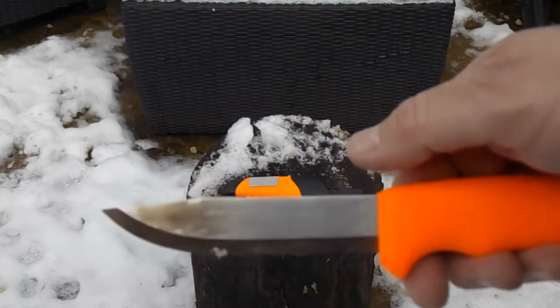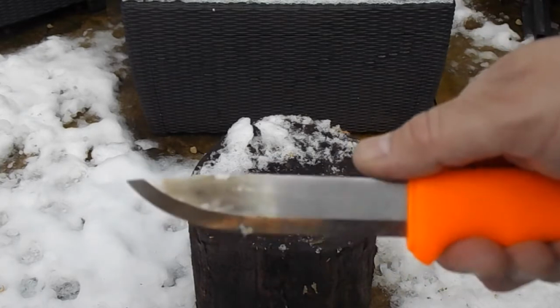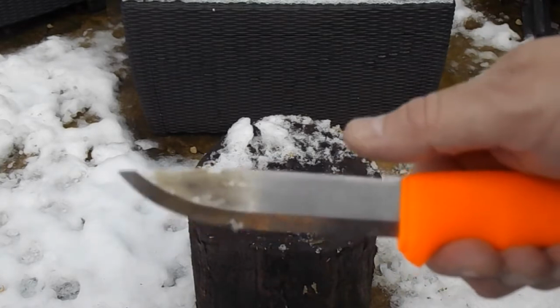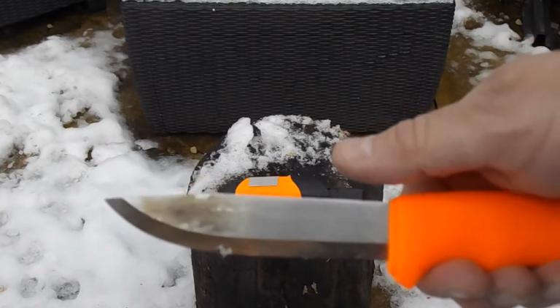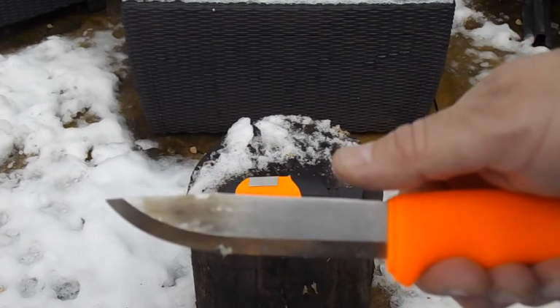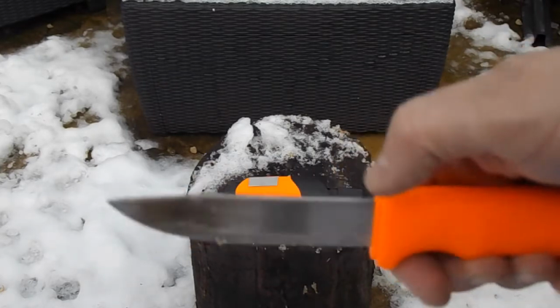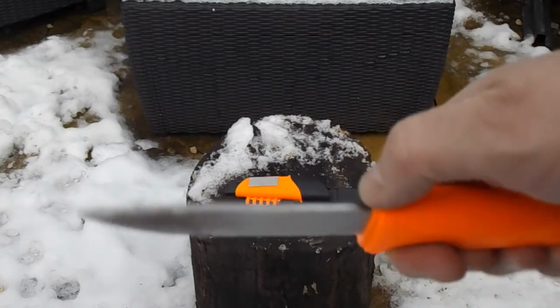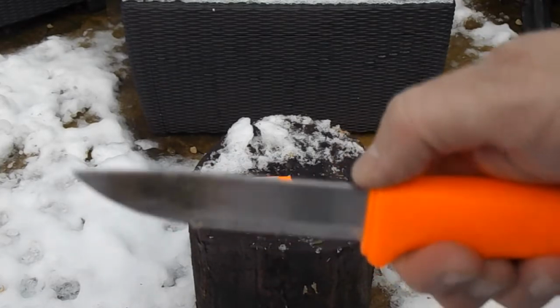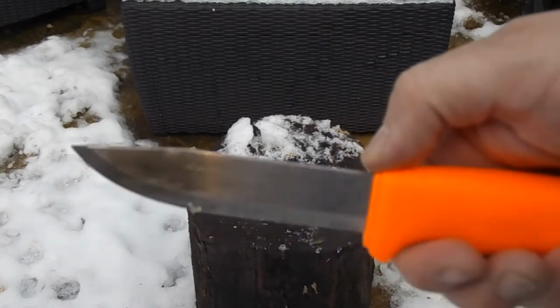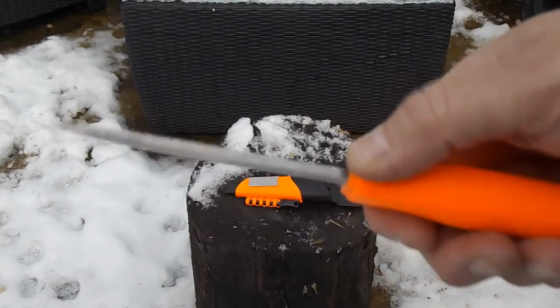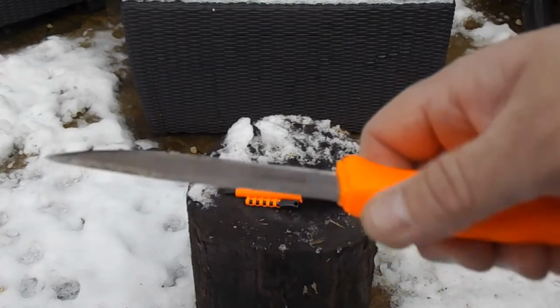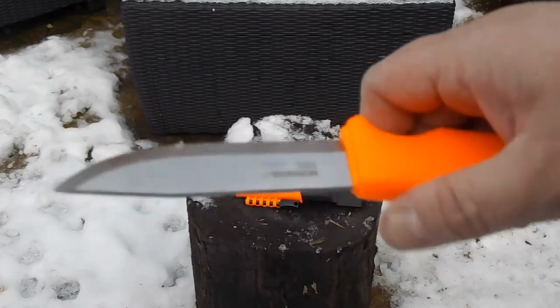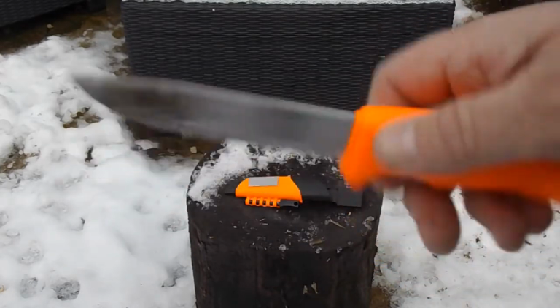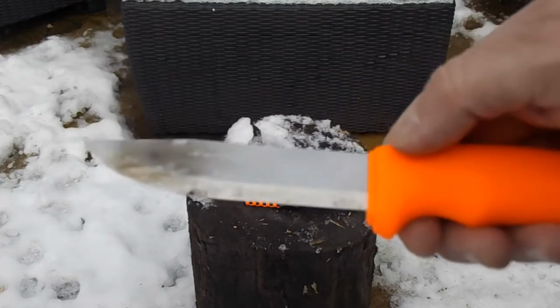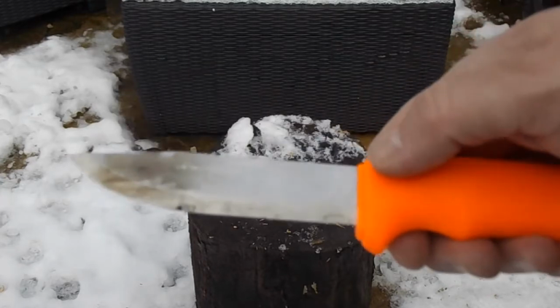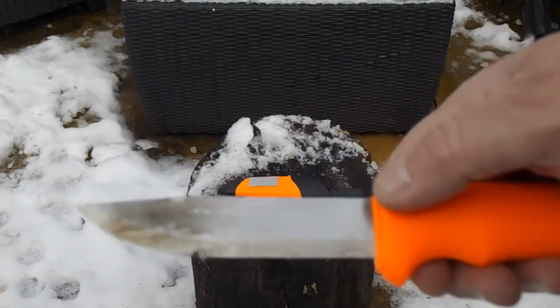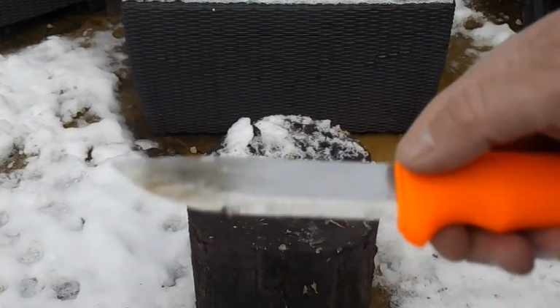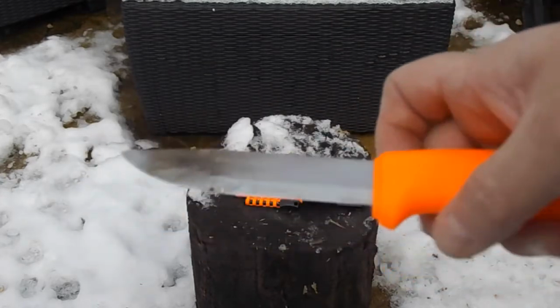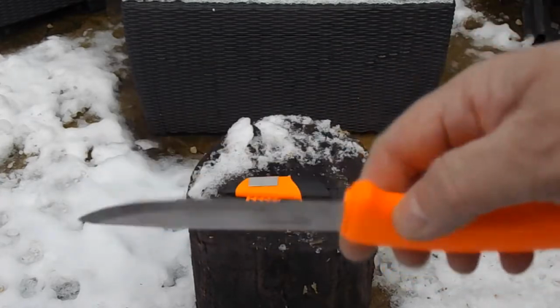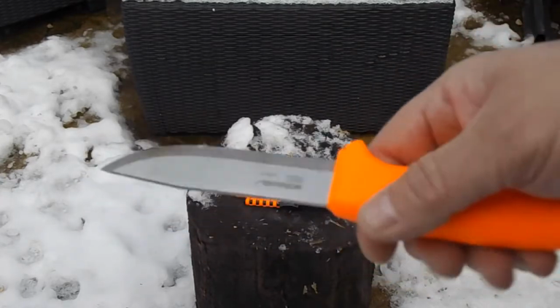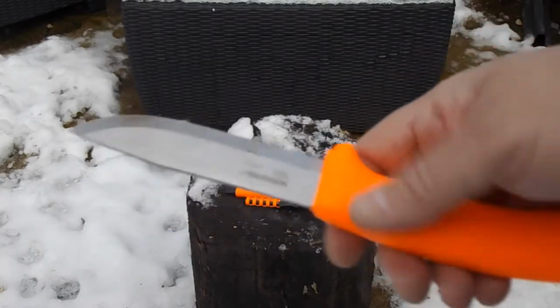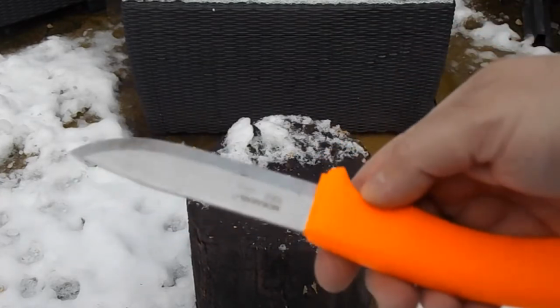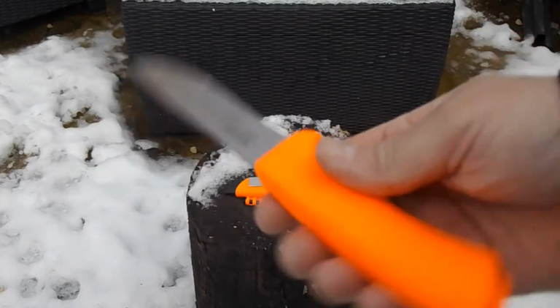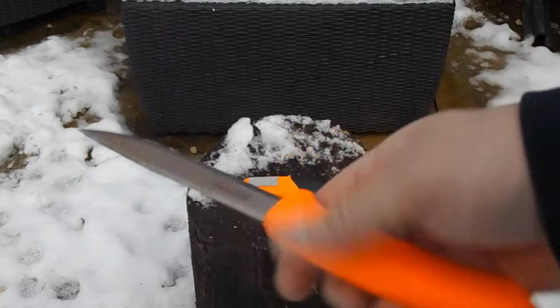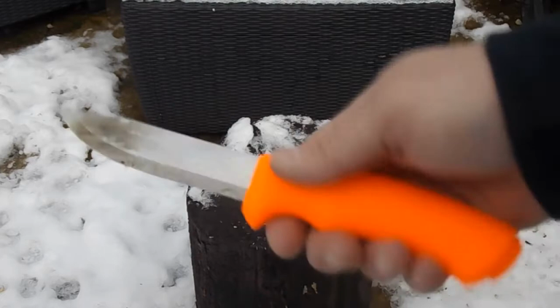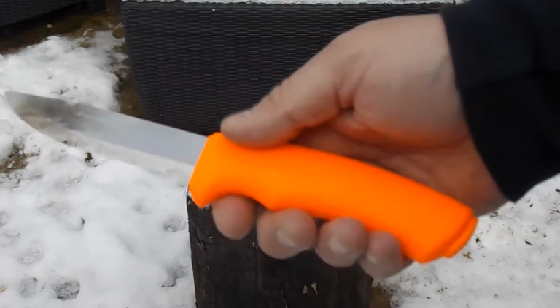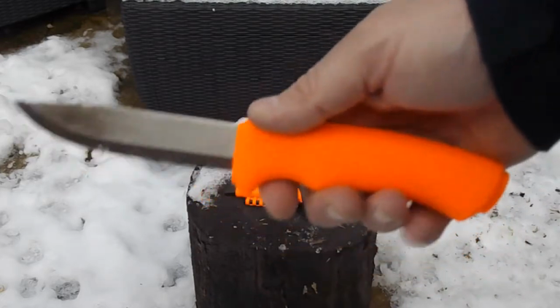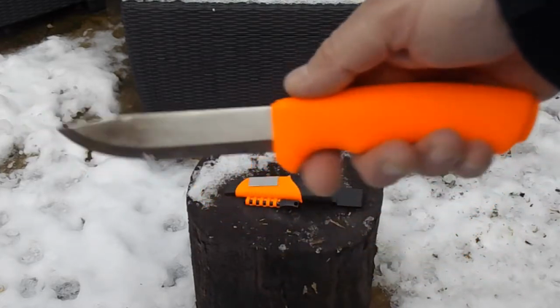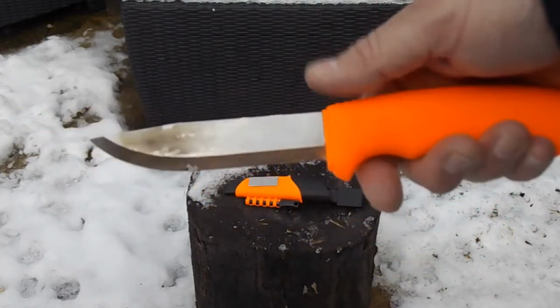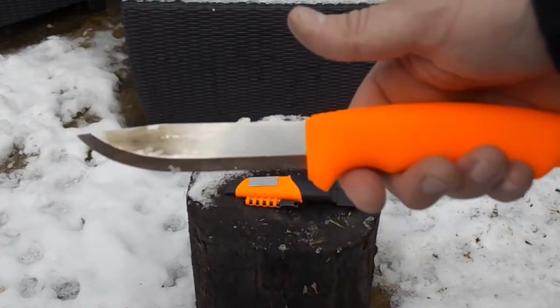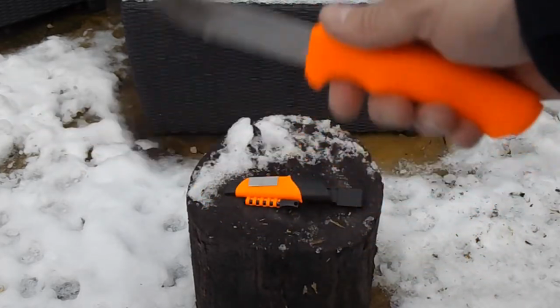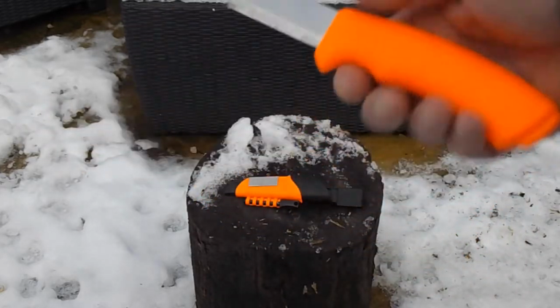What I like about this is that a lot of stainless steel blades are actually rounded so you can't work them with a ferro rod, whereas this one you can. It's a Mora — what more can you say? They're extremely good, extremely versatile, and budget friendly.